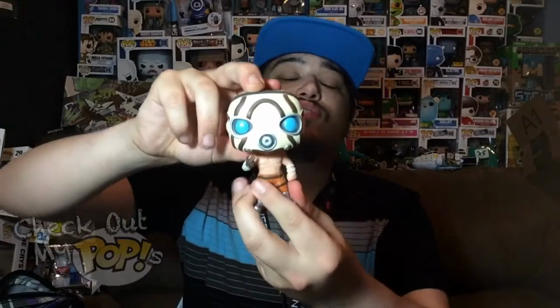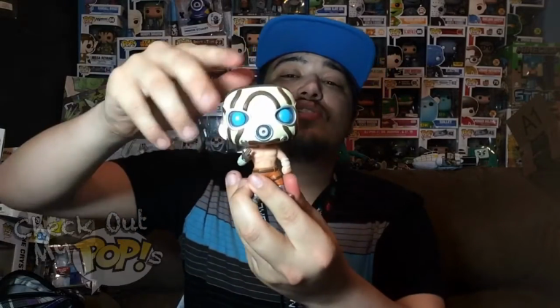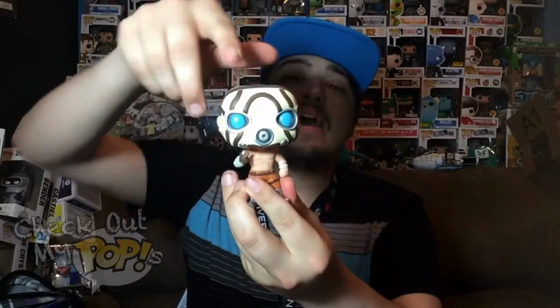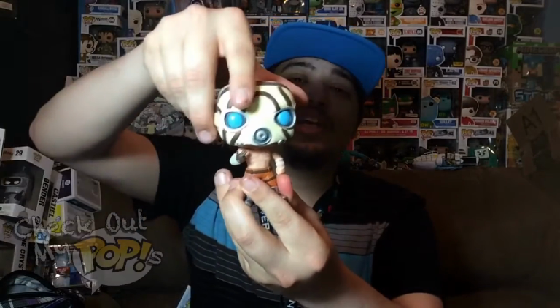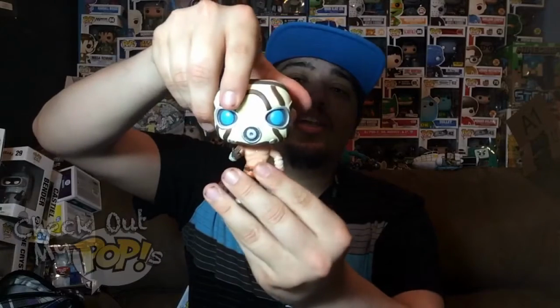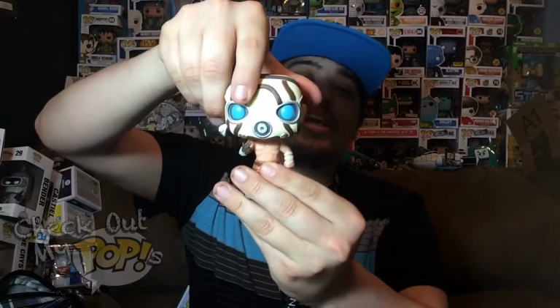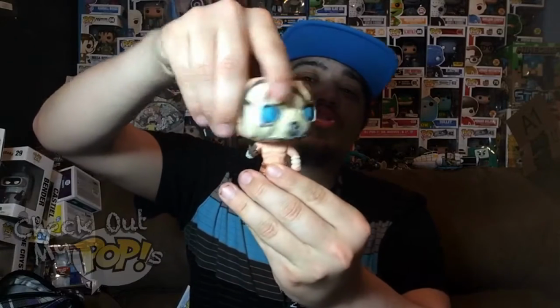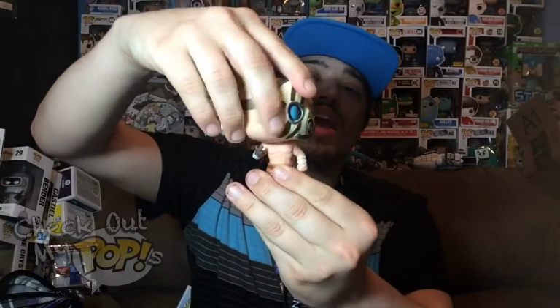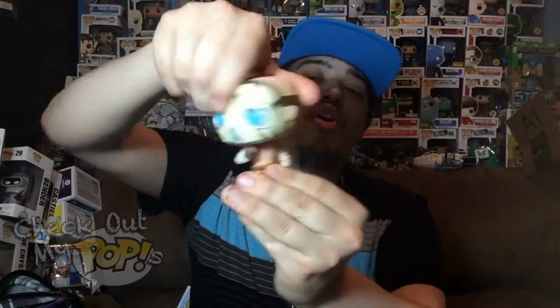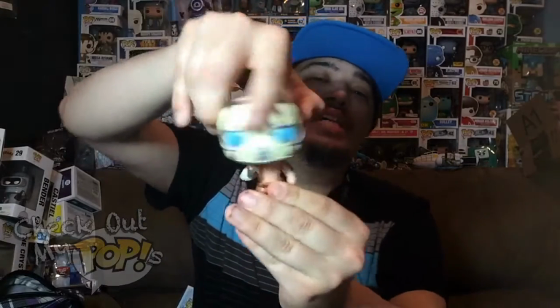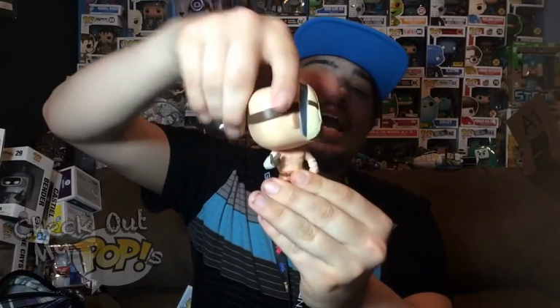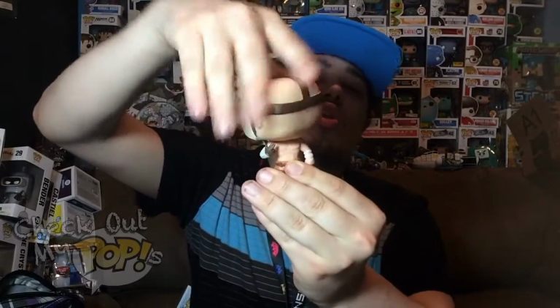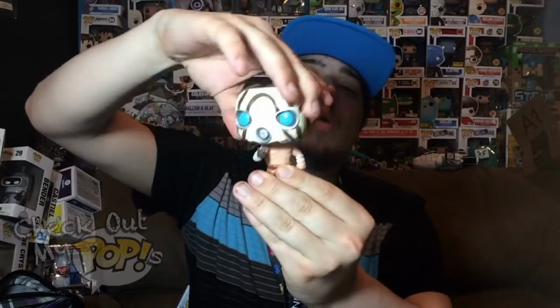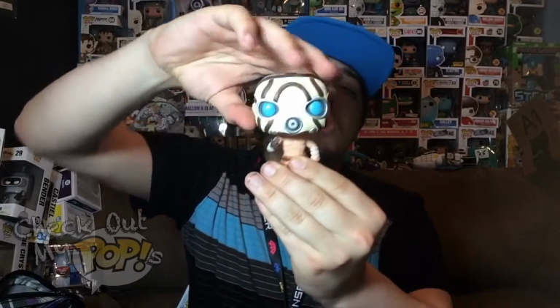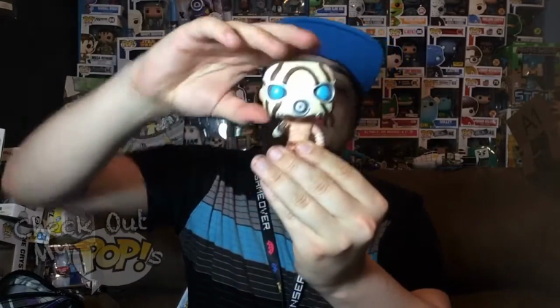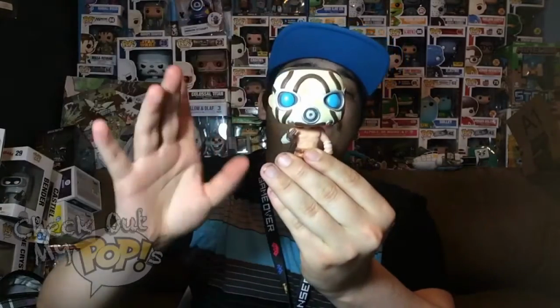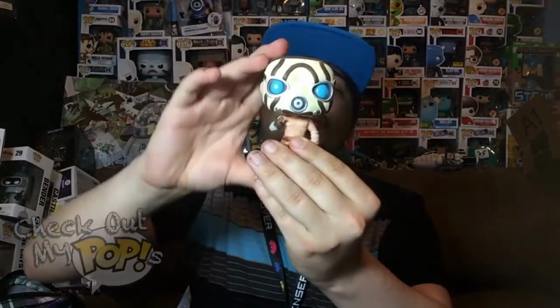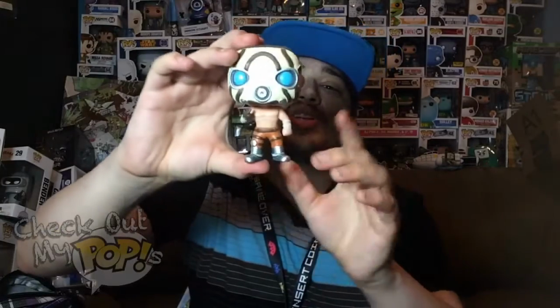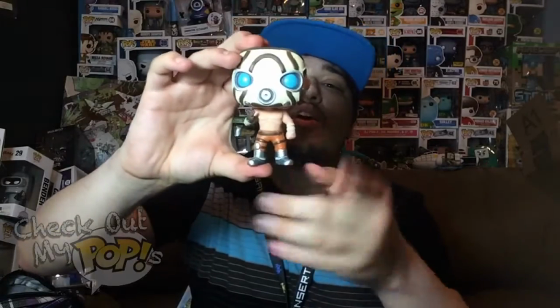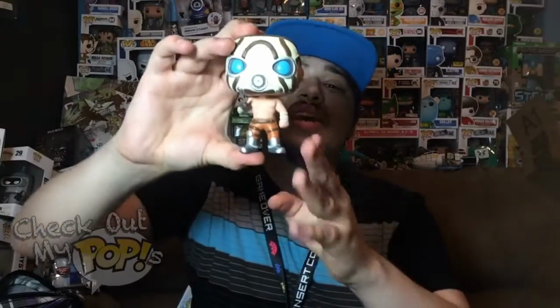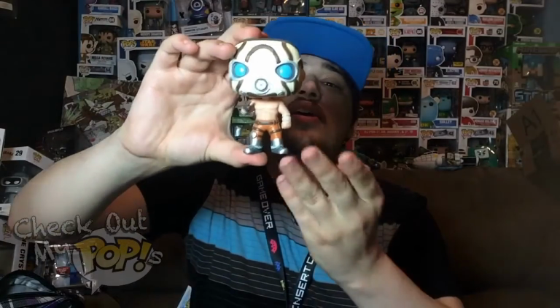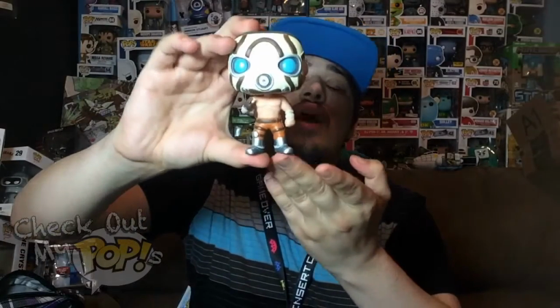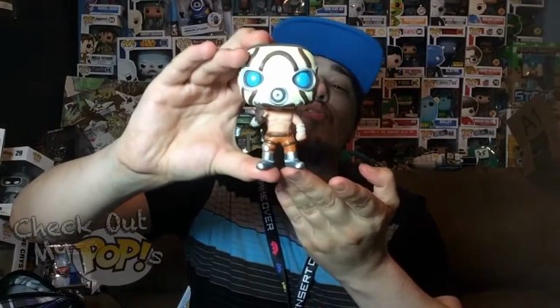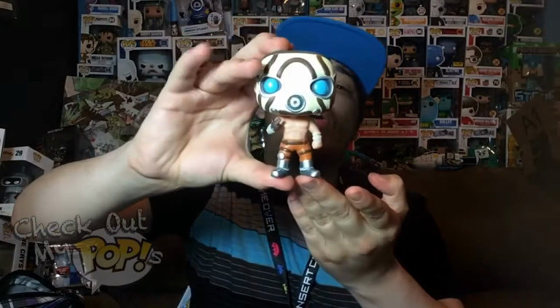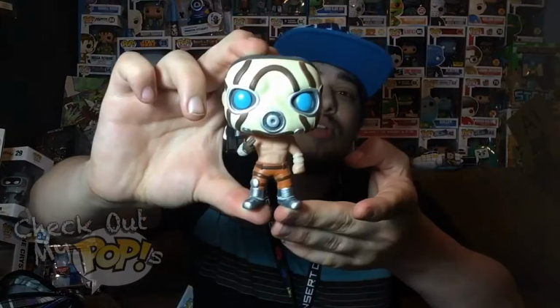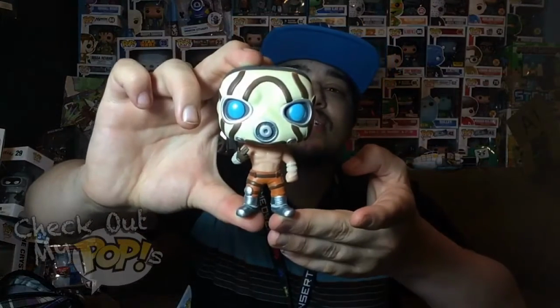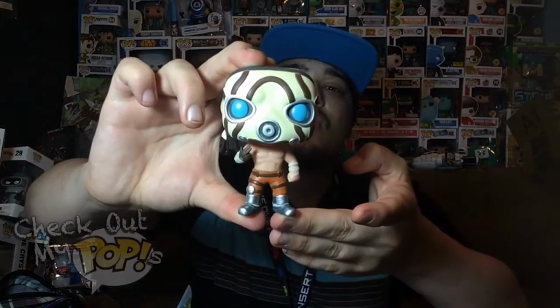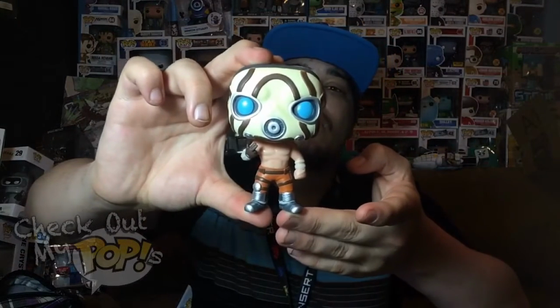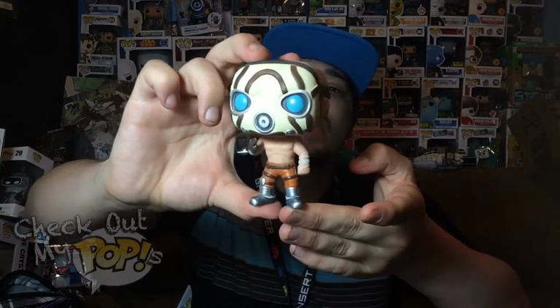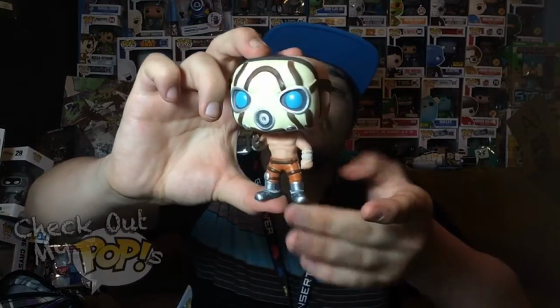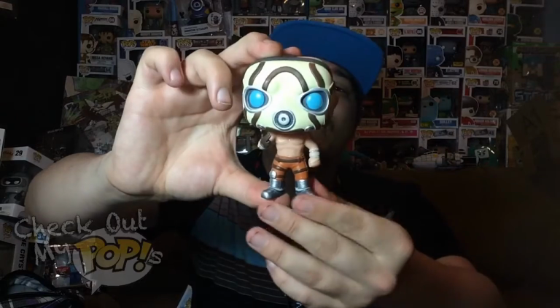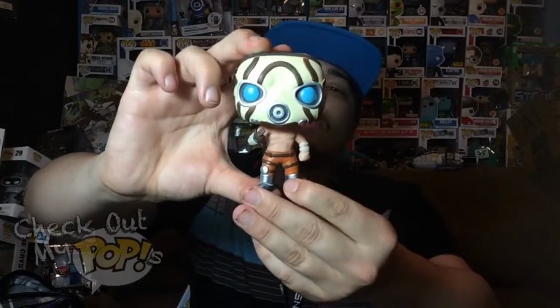This figure does have some articulation — his head will turn left, right, and all the way around, but that's it. The arms and legs do not move at all. So that is Psycho from Borderlands out of the box.